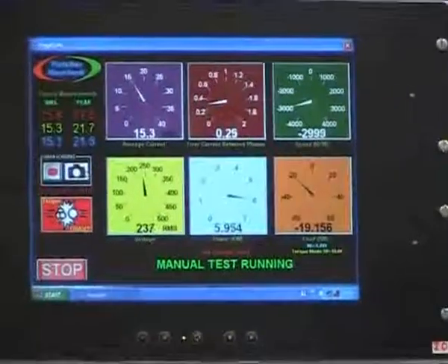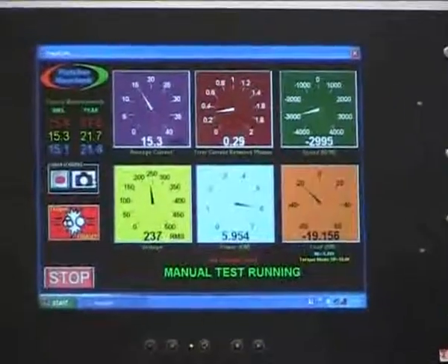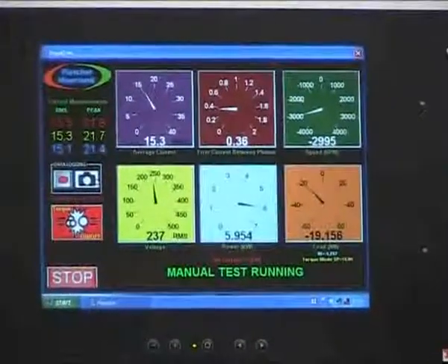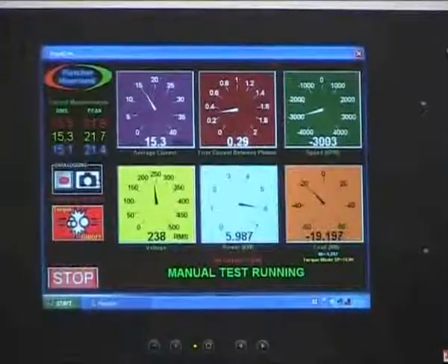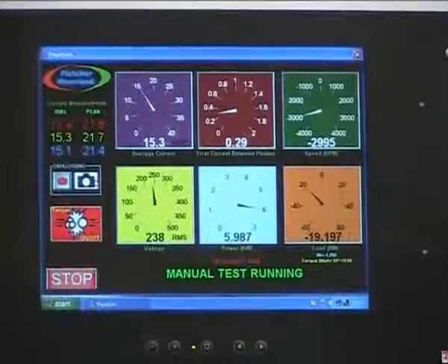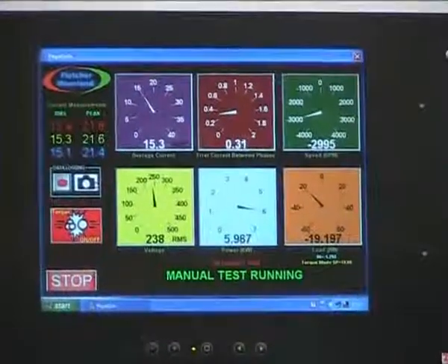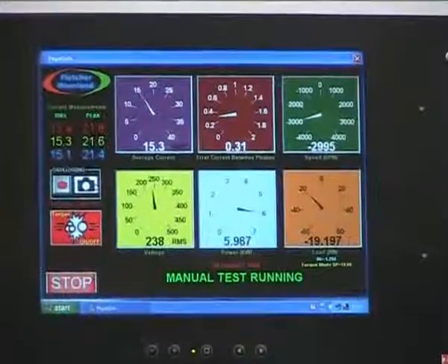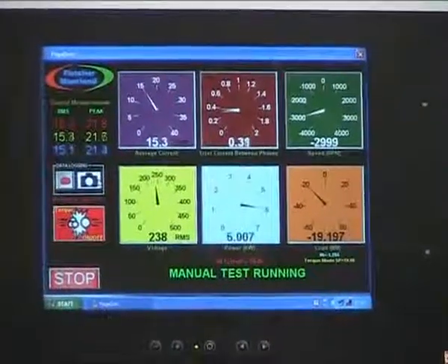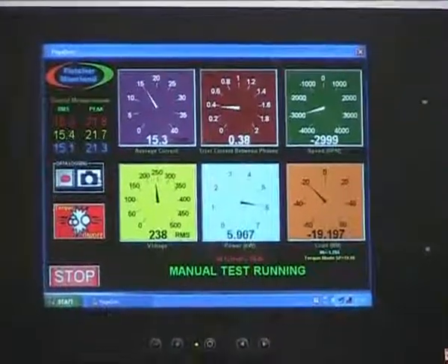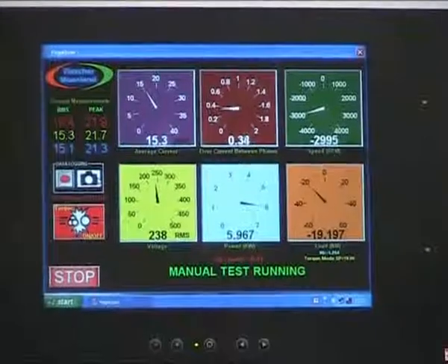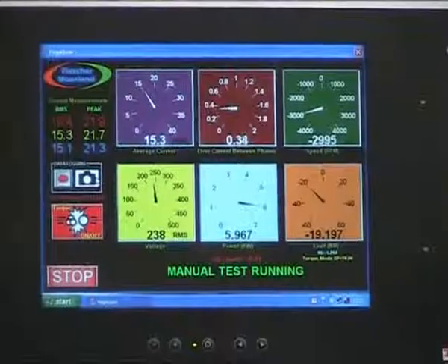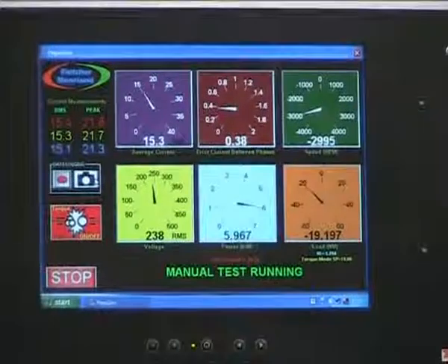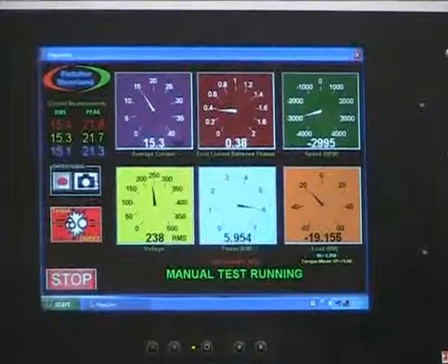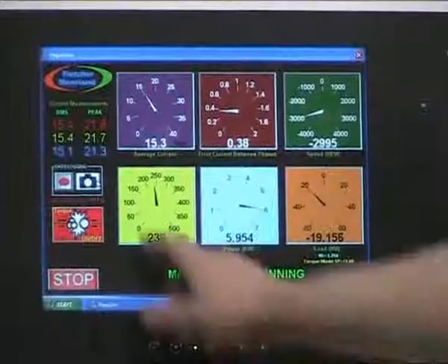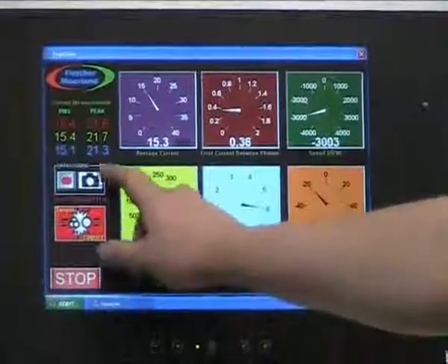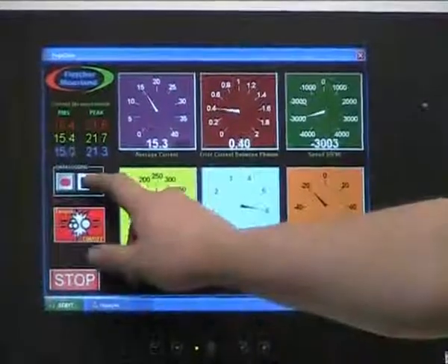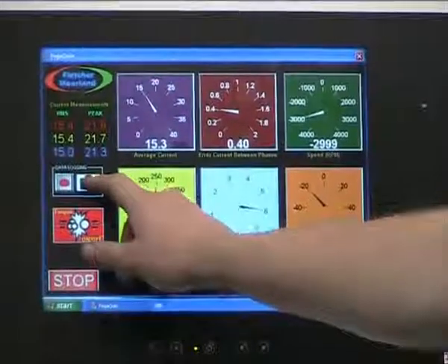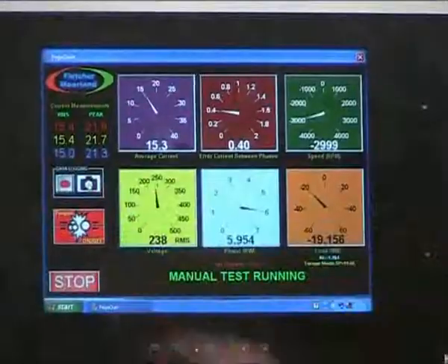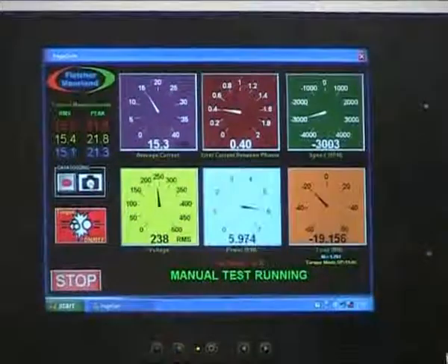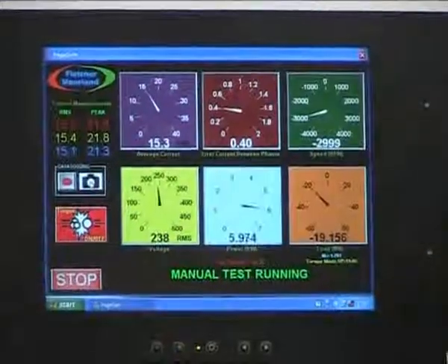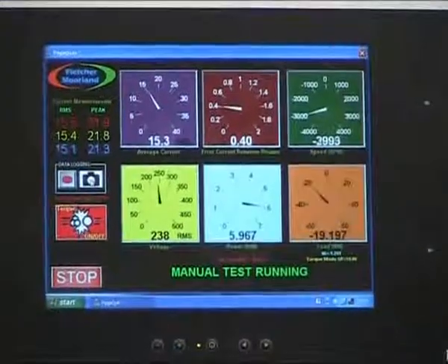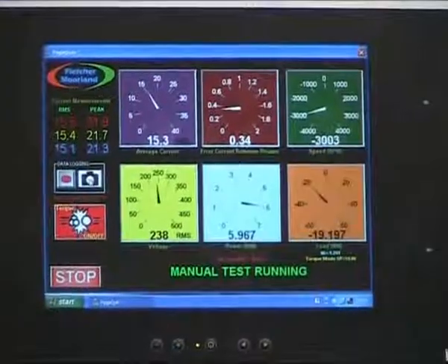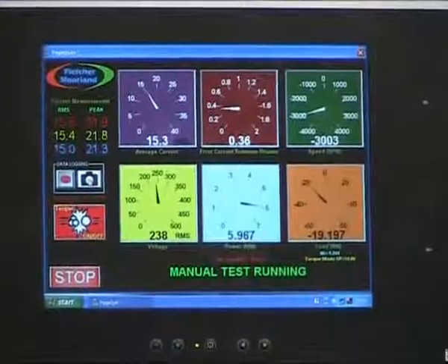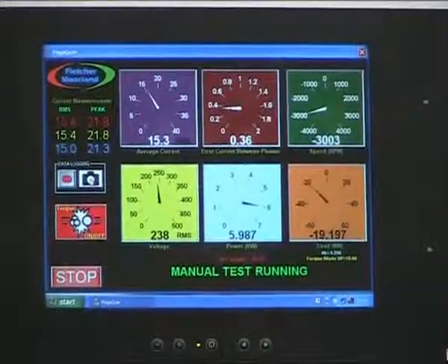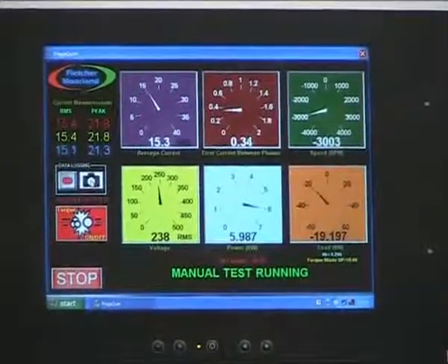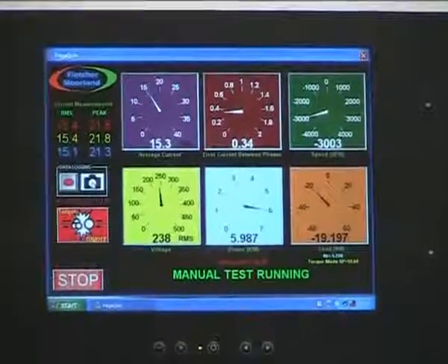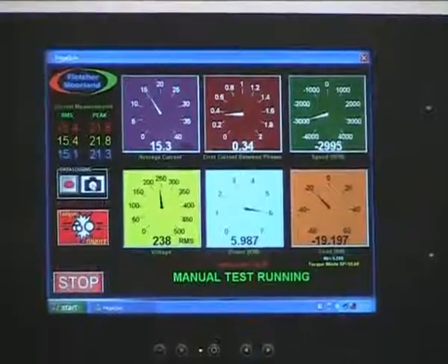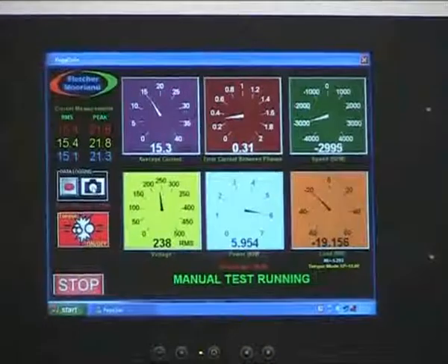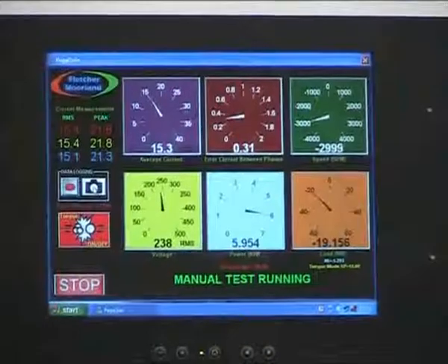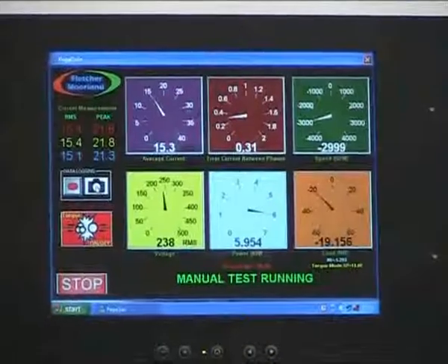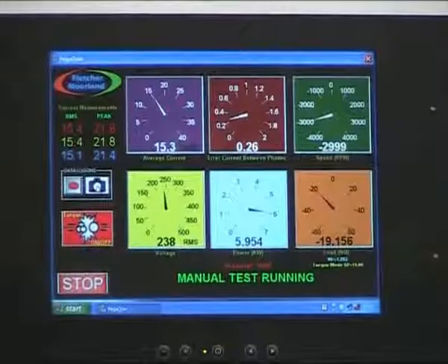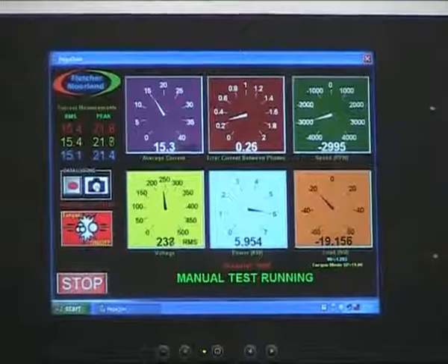We also check the balance of the currents in the windings to ensure they are correct as well. This information can be viewed inside the red colored analog display towards the middle top of the screen.